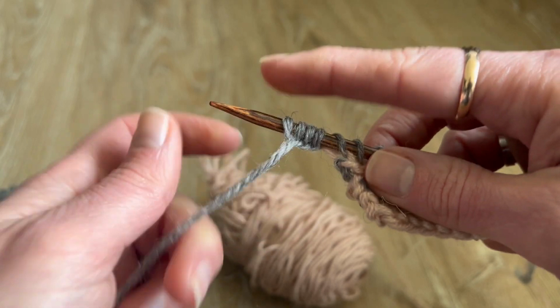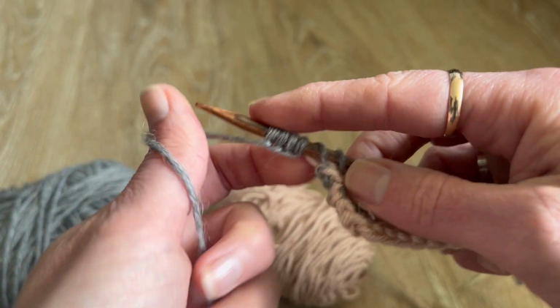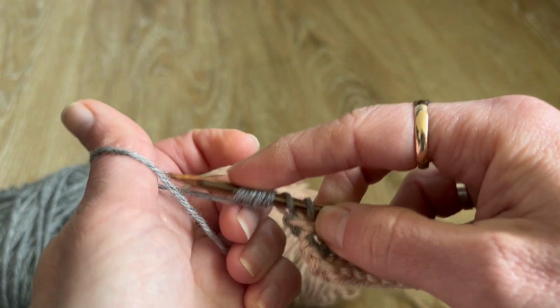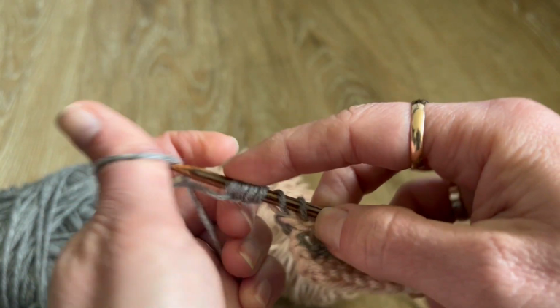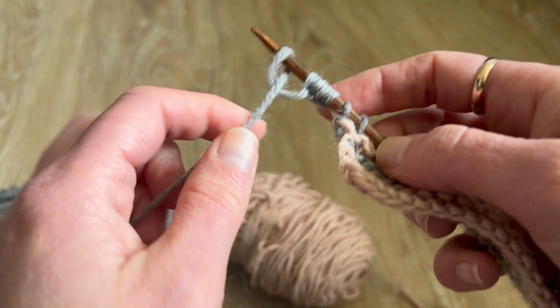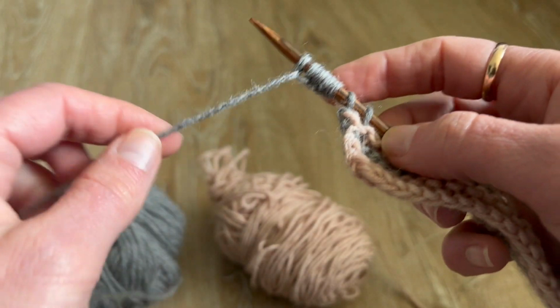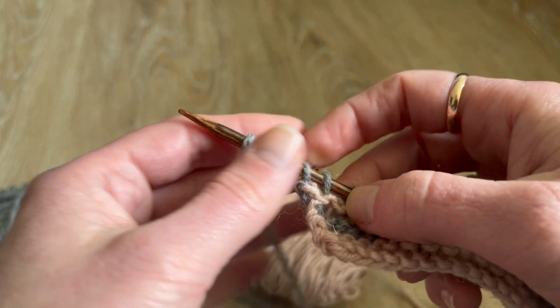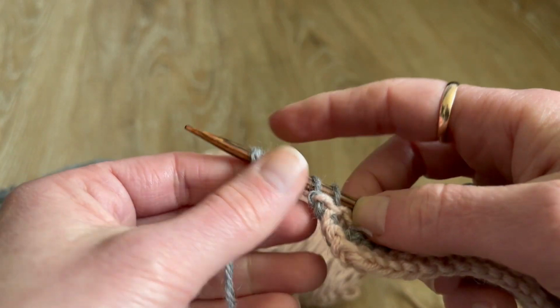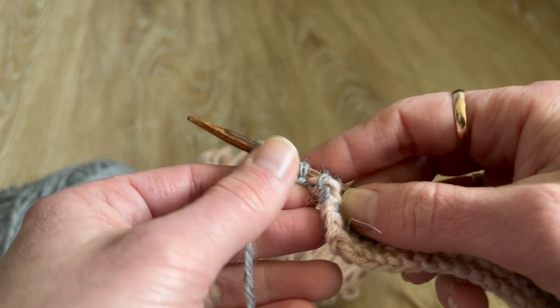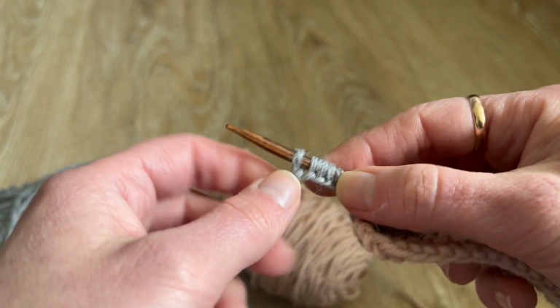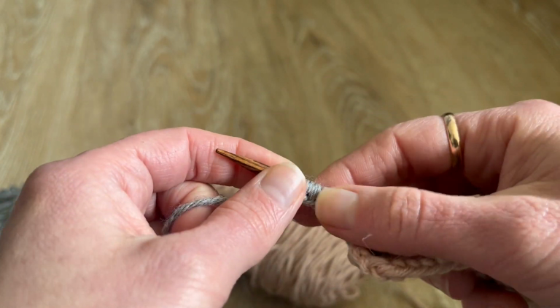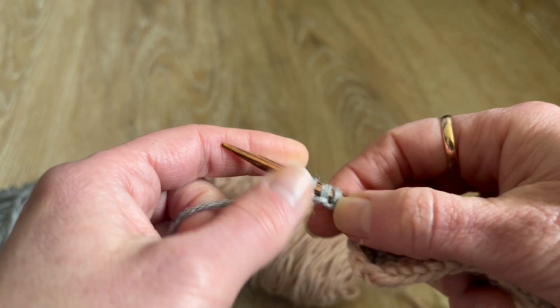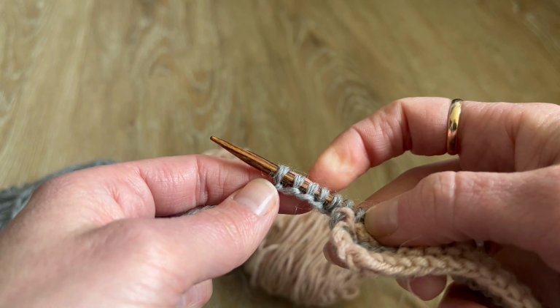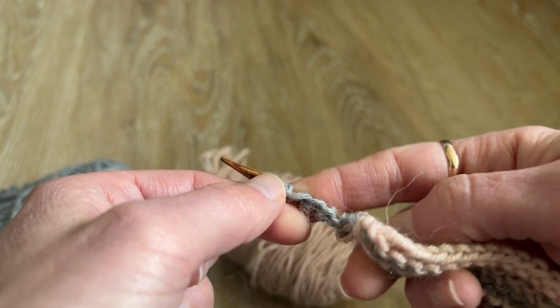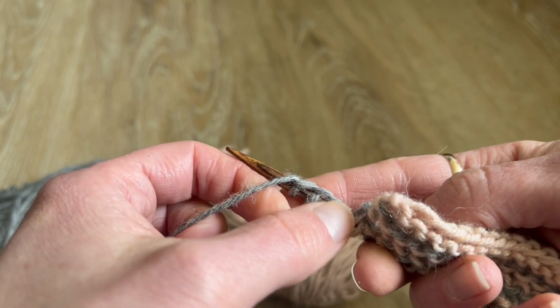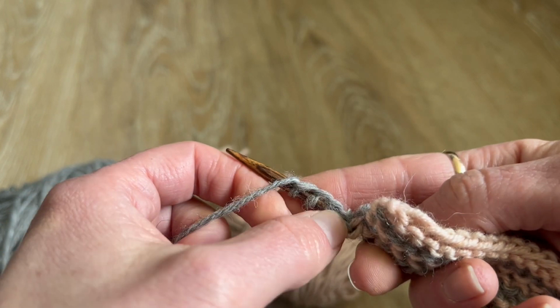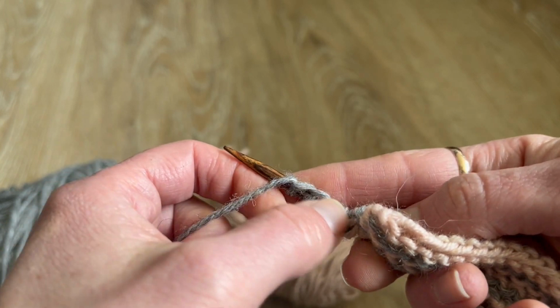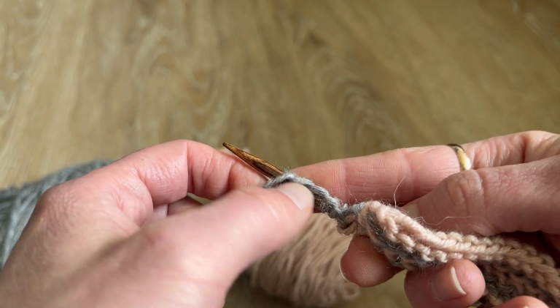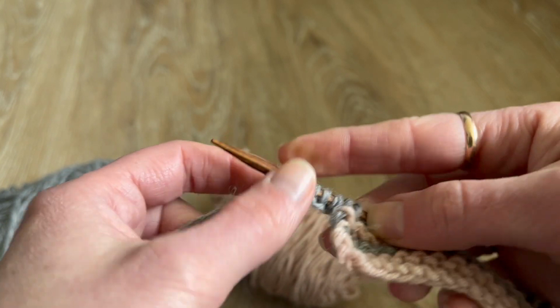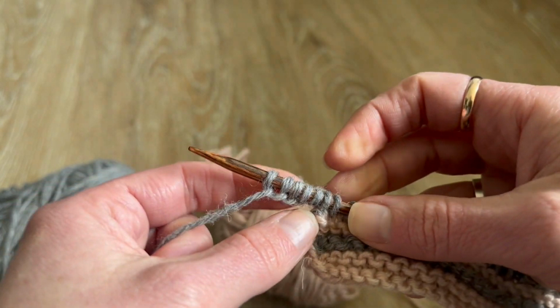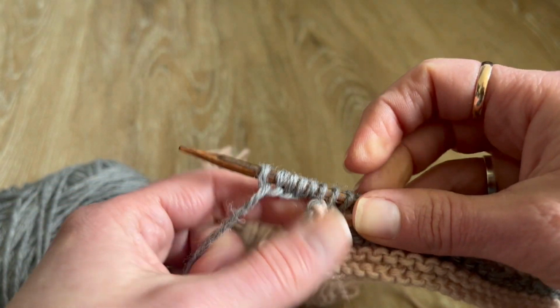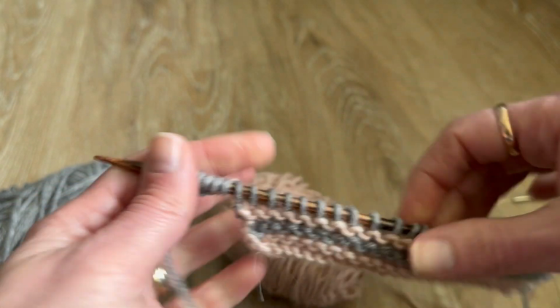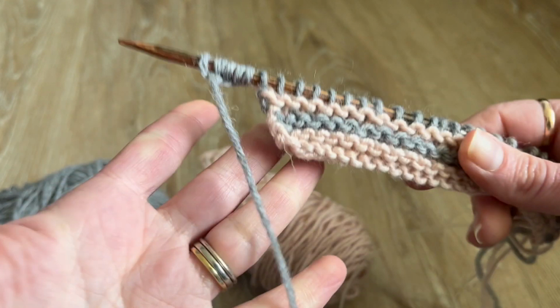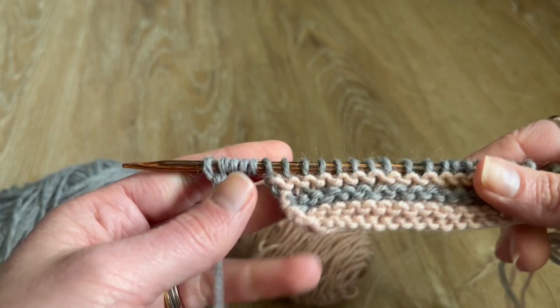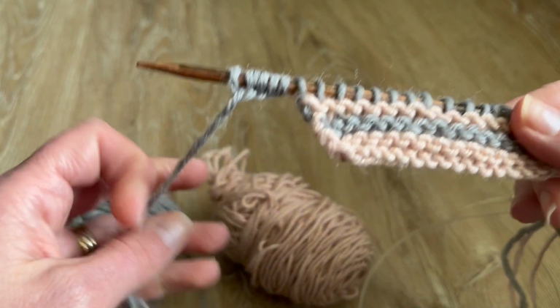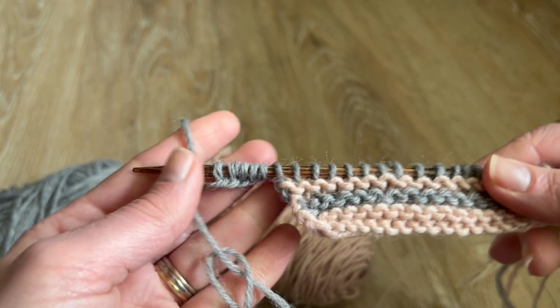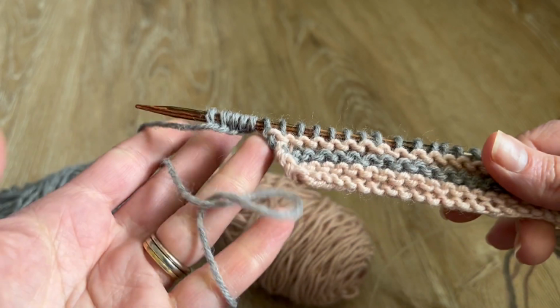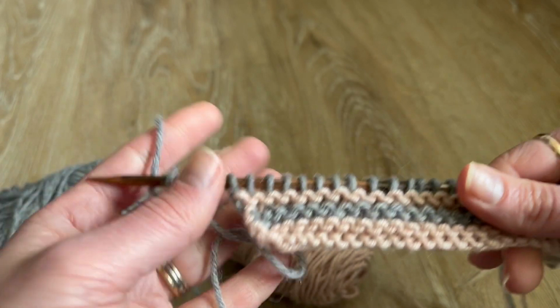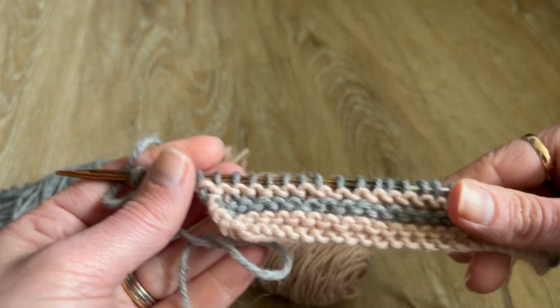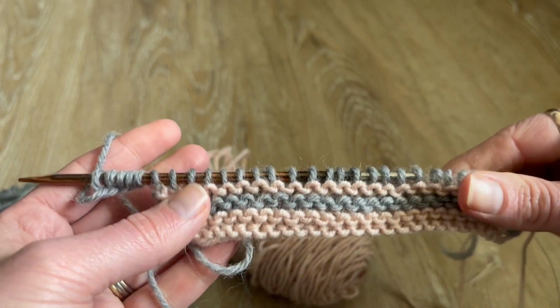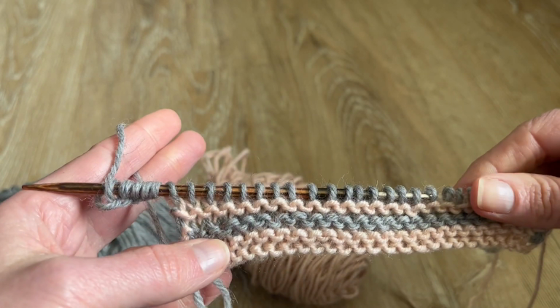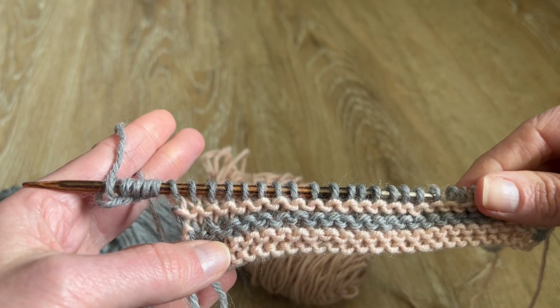This creates a nice edge — it's the easiest method I think for getting stitches. You've got a nice knit edge here with backwards loop cast on. That's it for you guys. Bye!